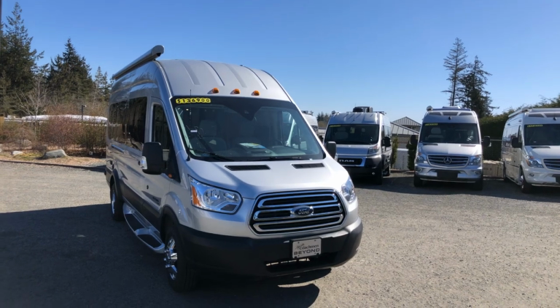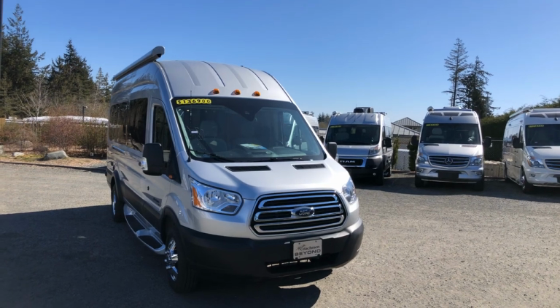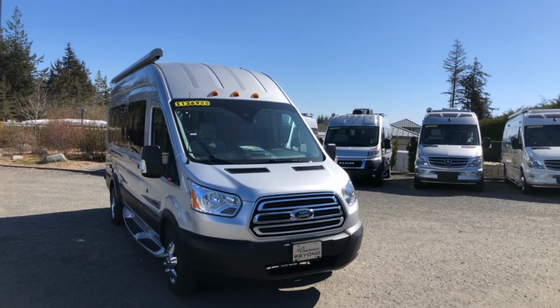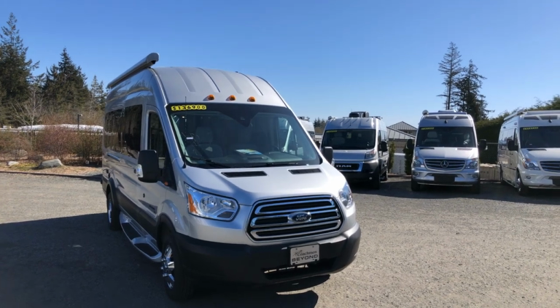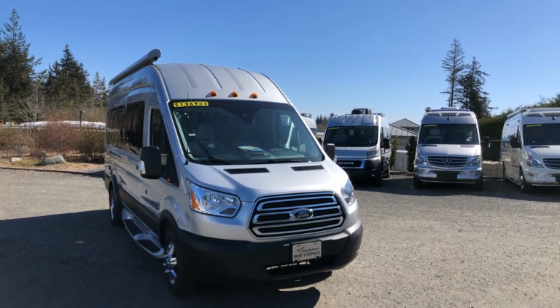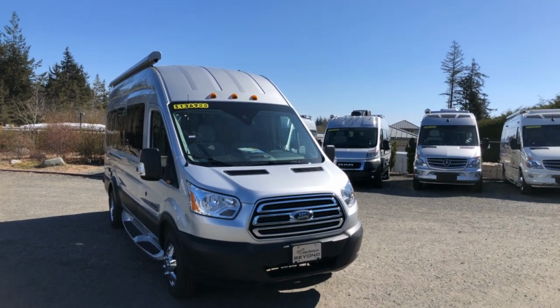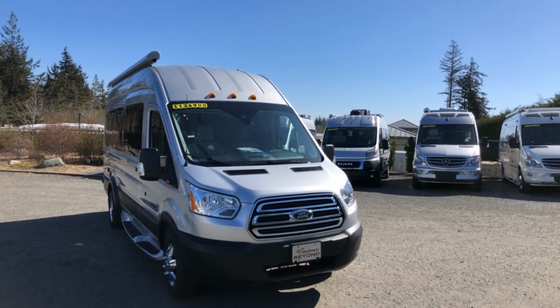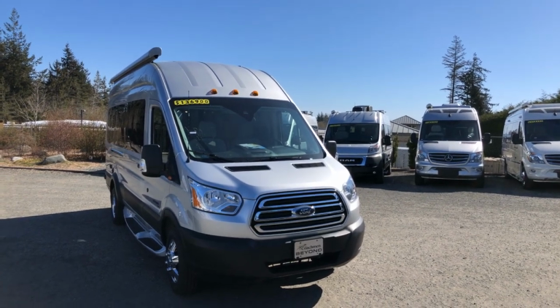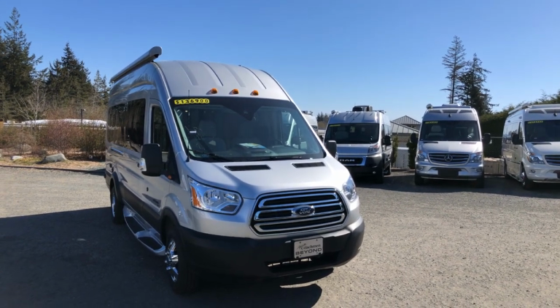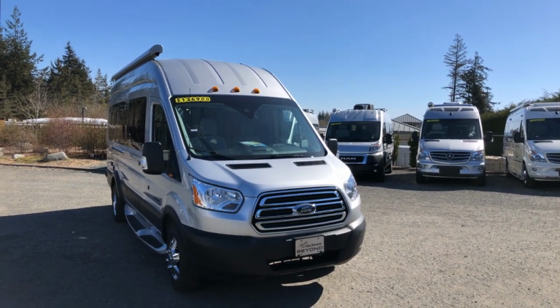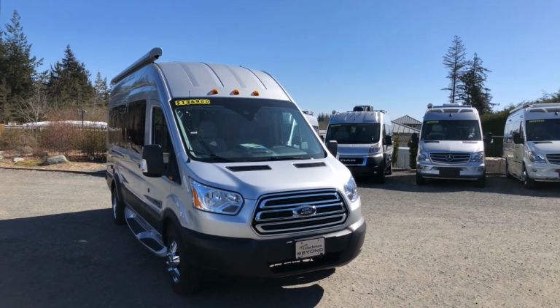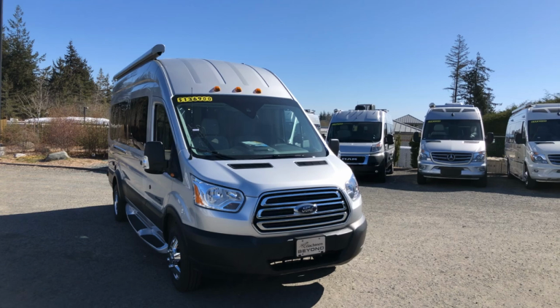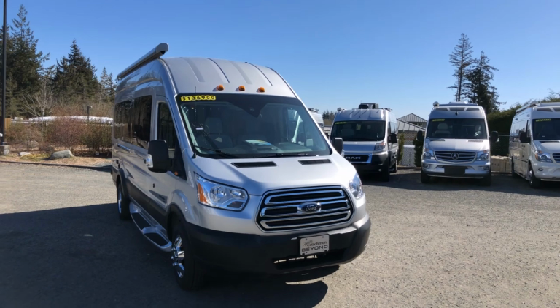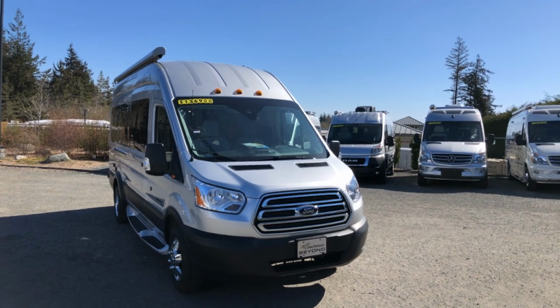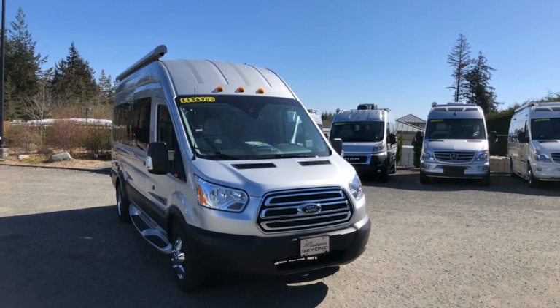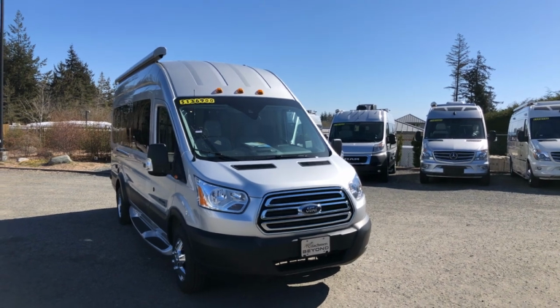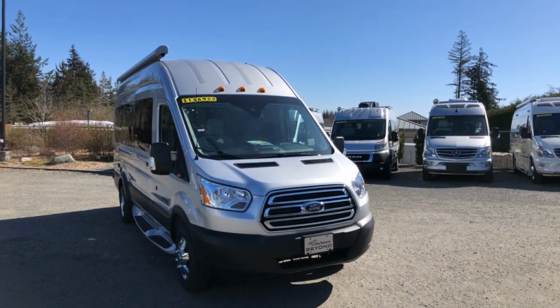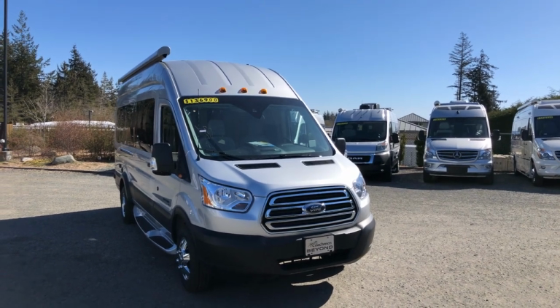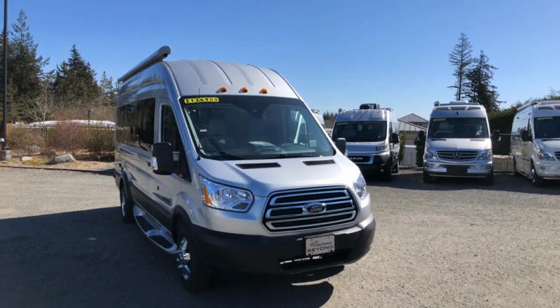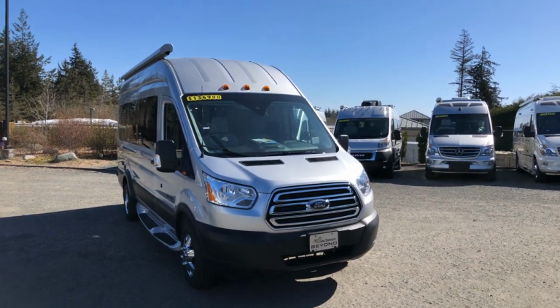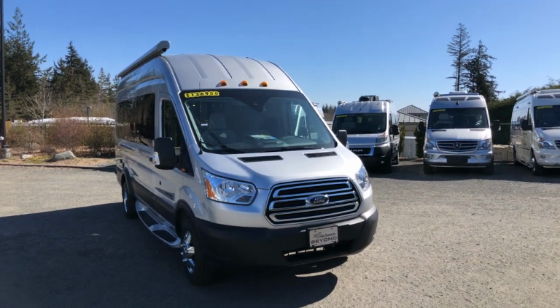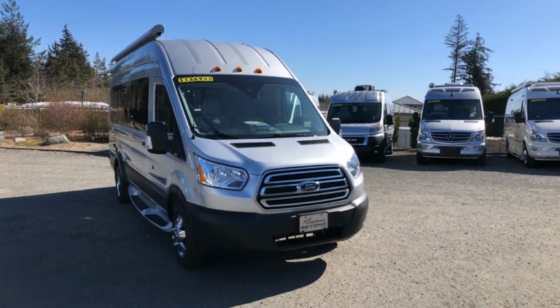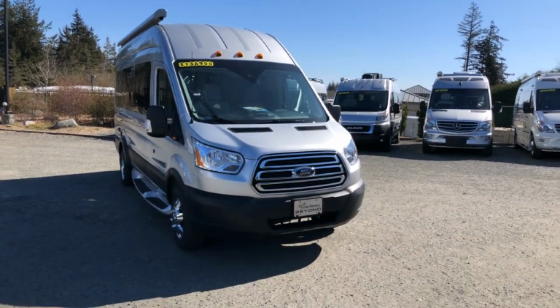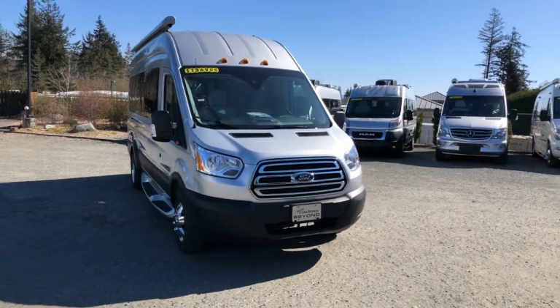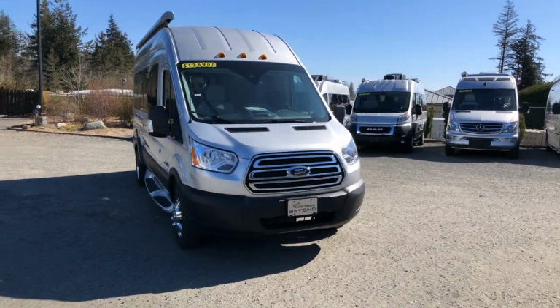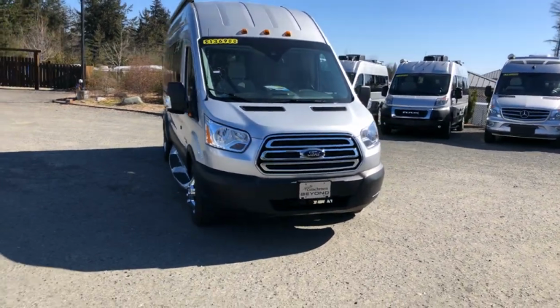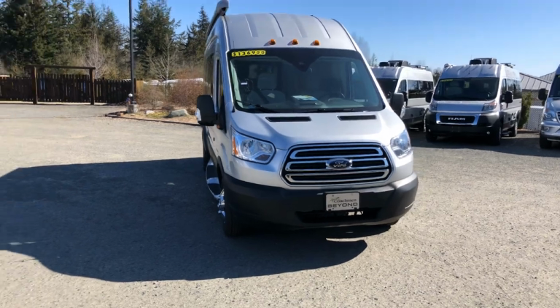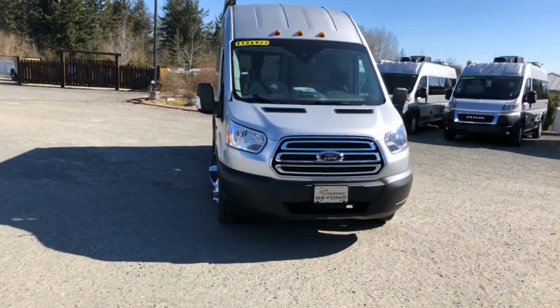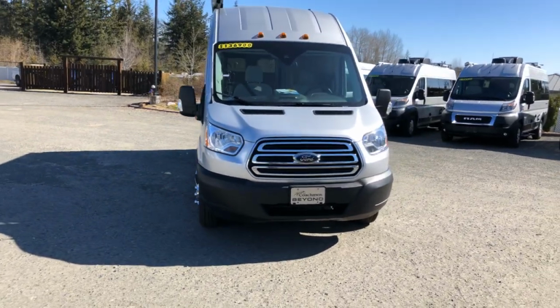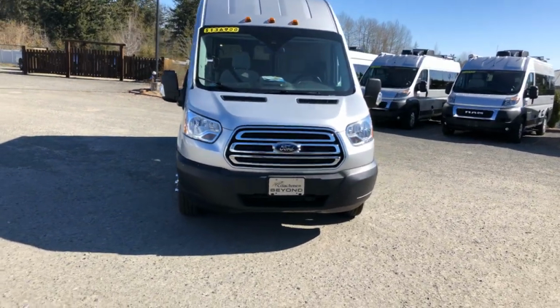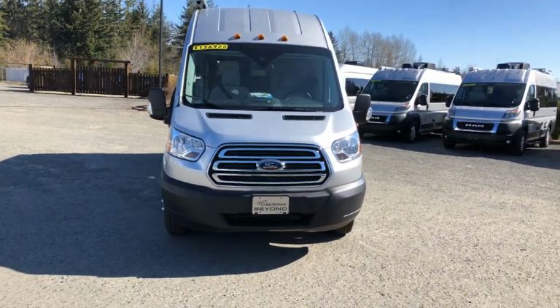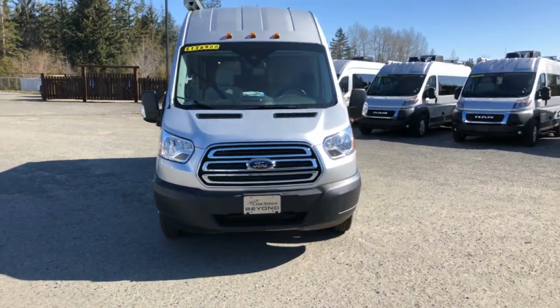Hi, it's Kevin from Comox Valley RV and this is a 2020 Coachman Beyond 22C package. This B-Class motorhome is based on the Ford chassis.